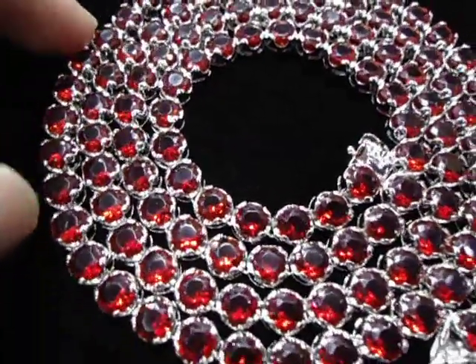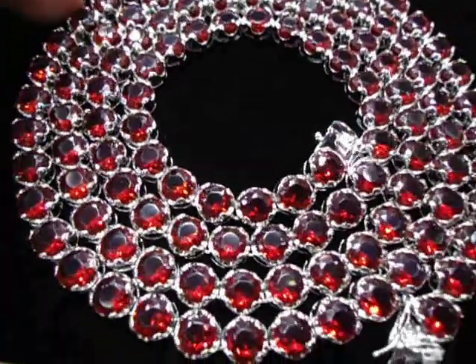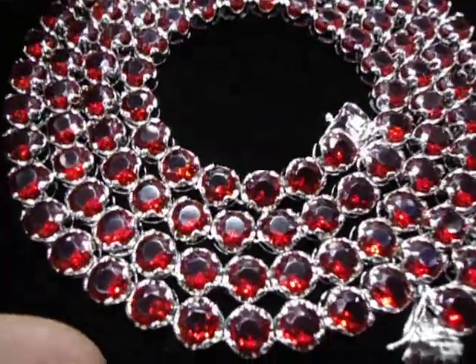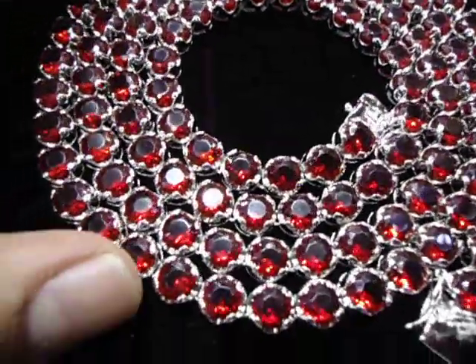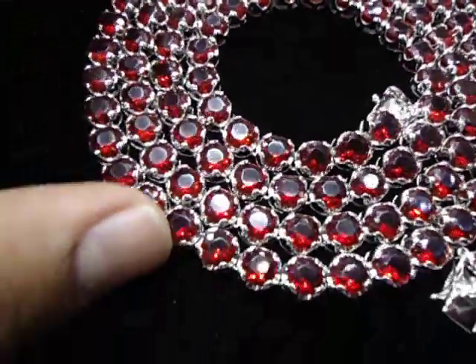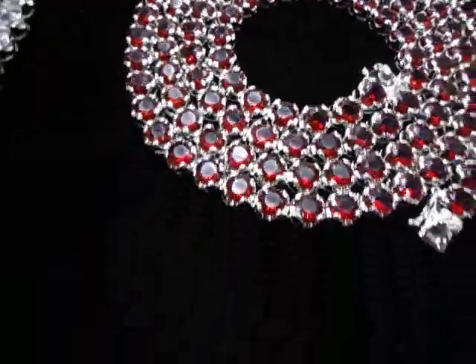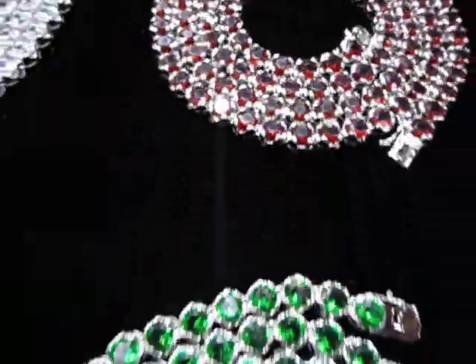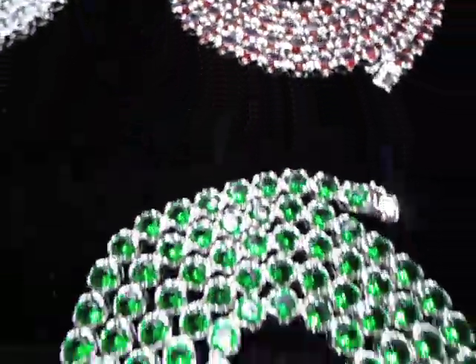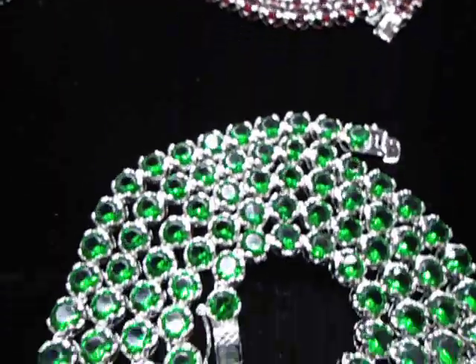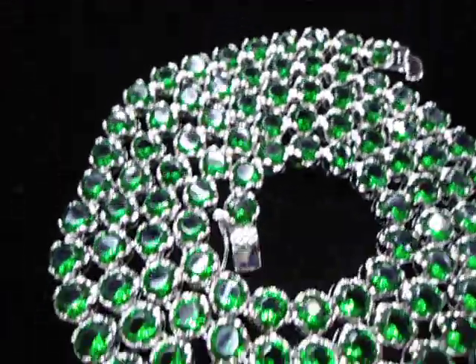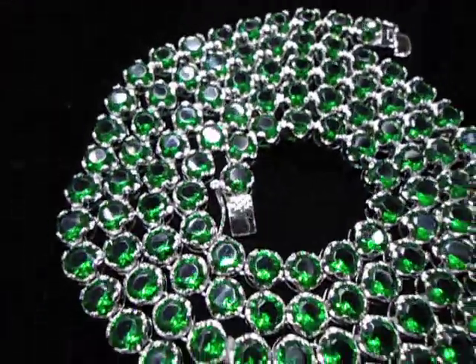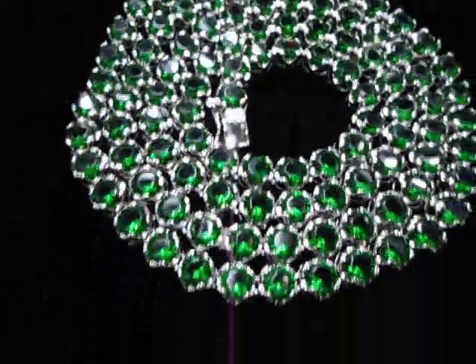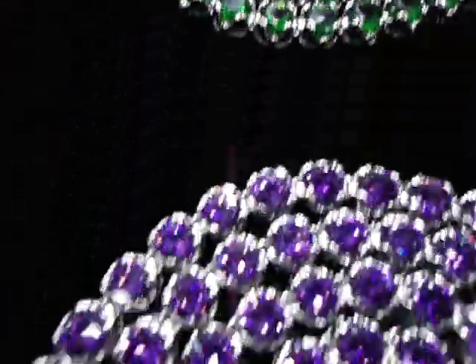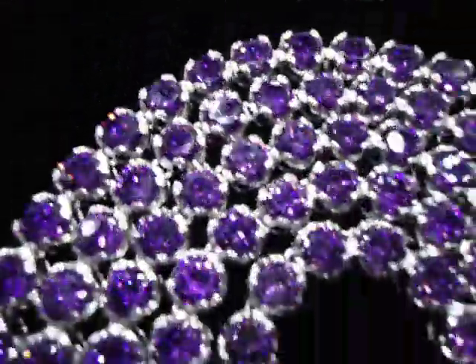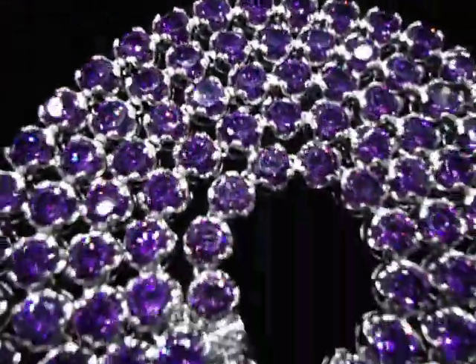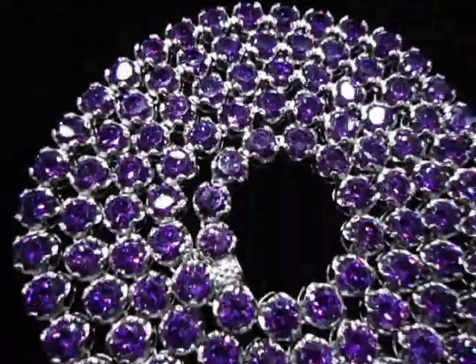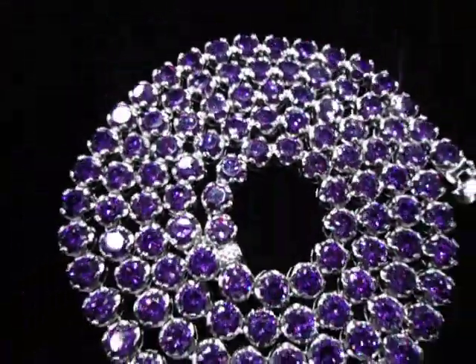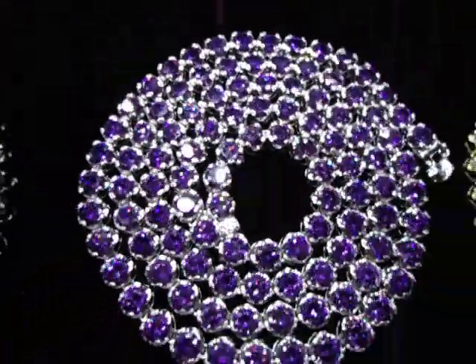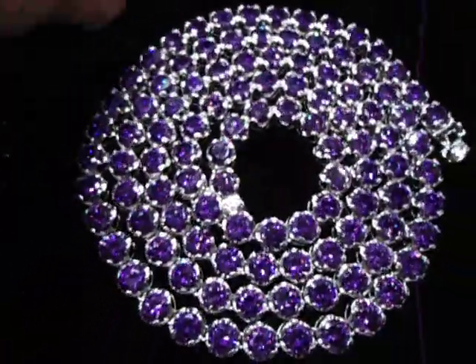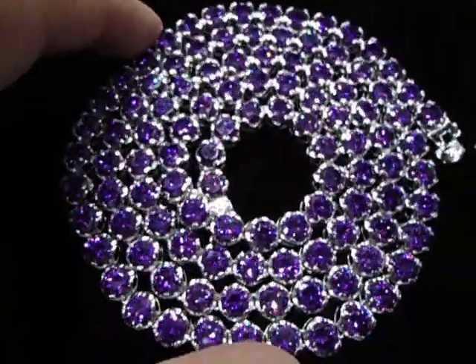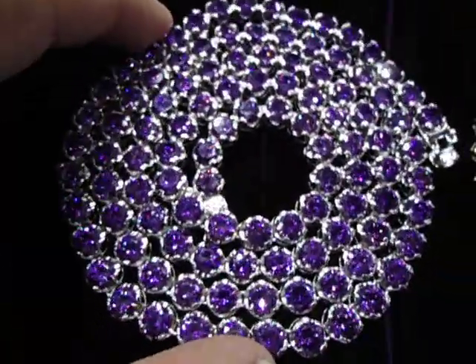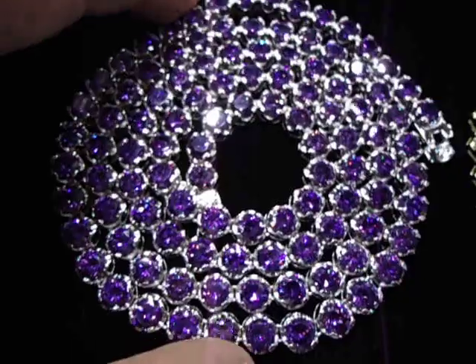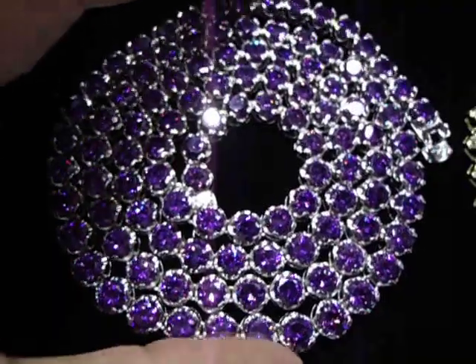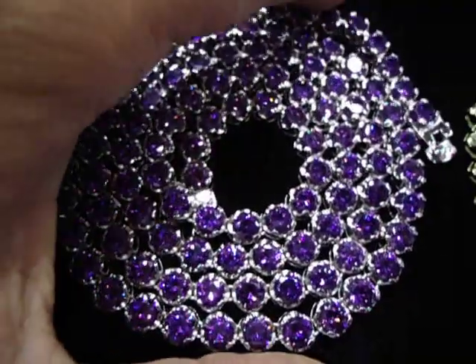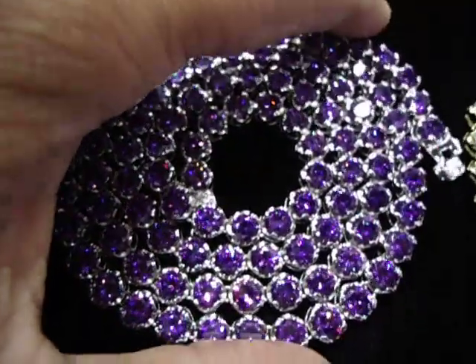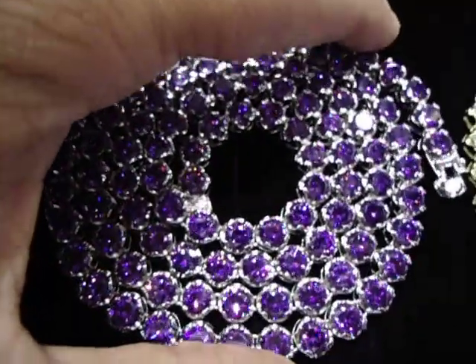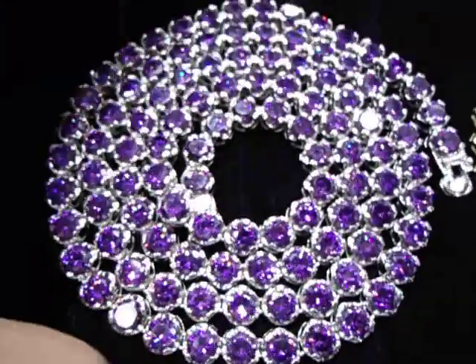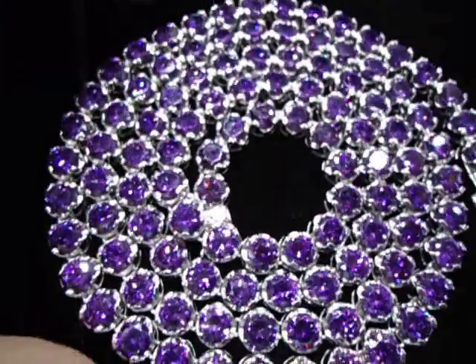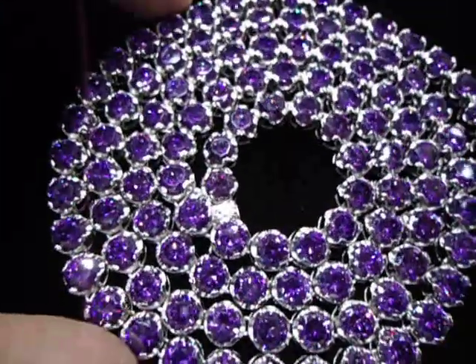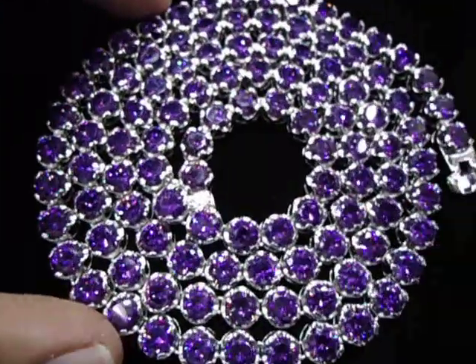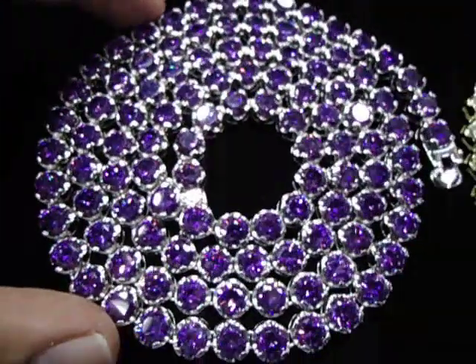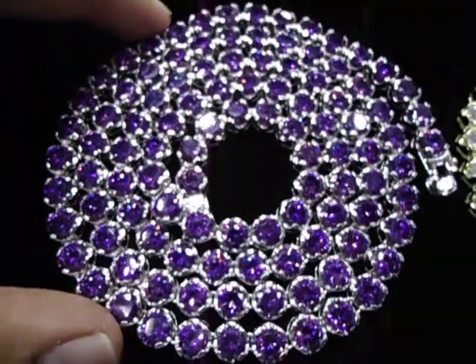This is blood red, all iced out. 404-523-3399, Chris Da Jeweler. 1649, Chris Da Jeweler.